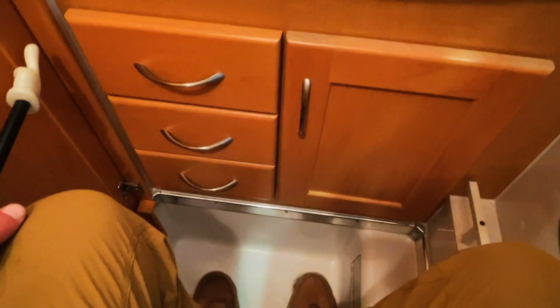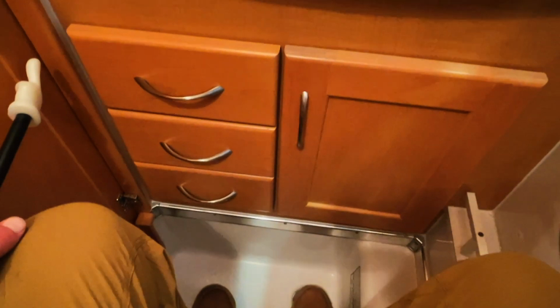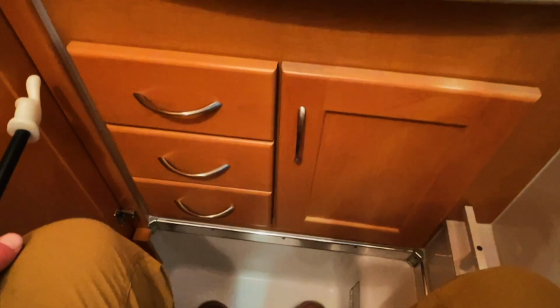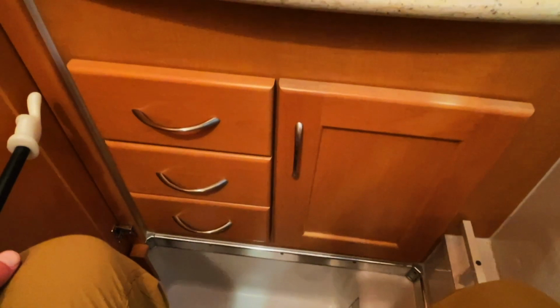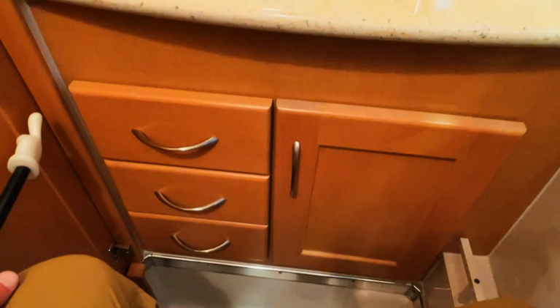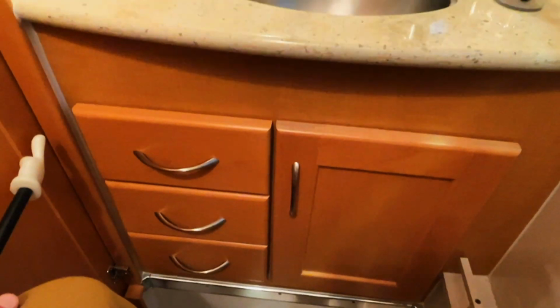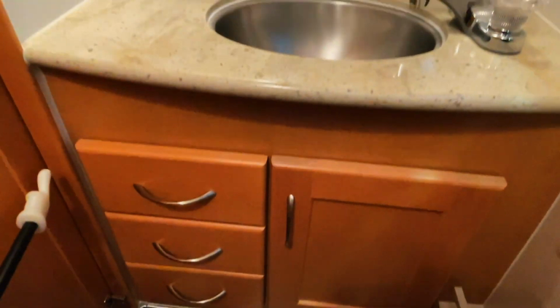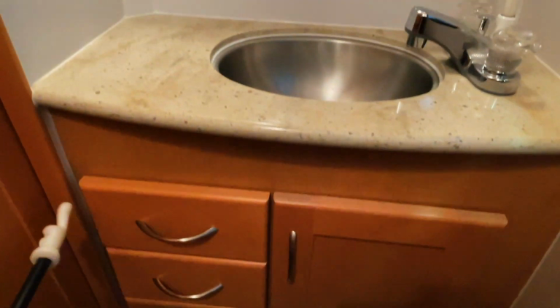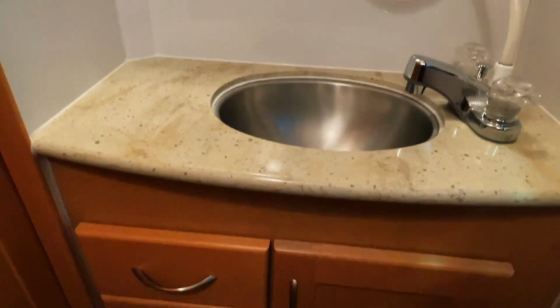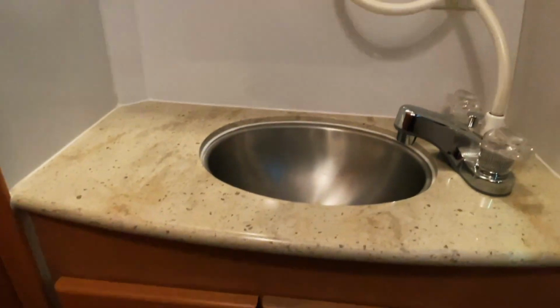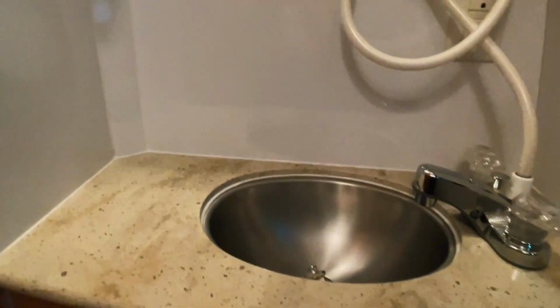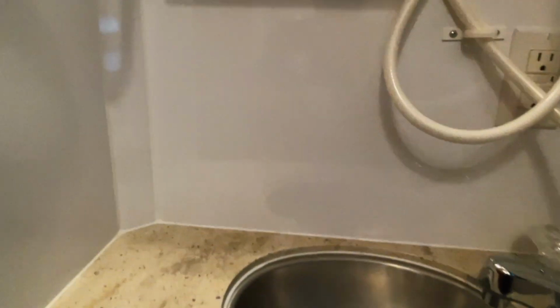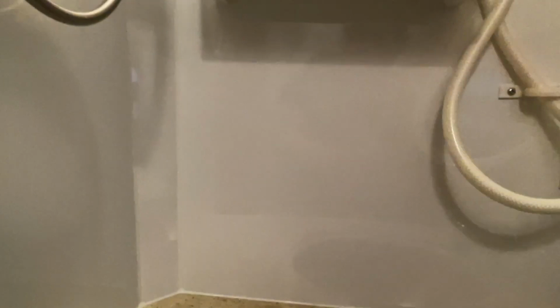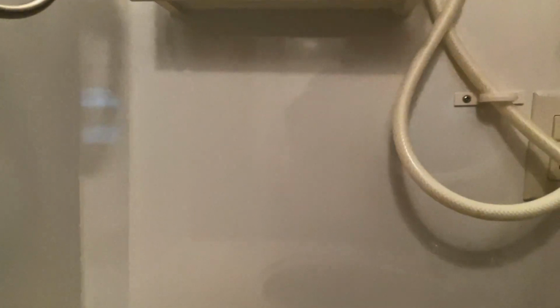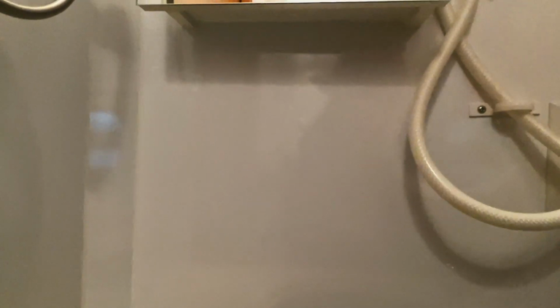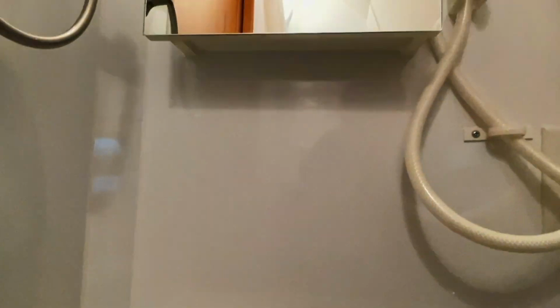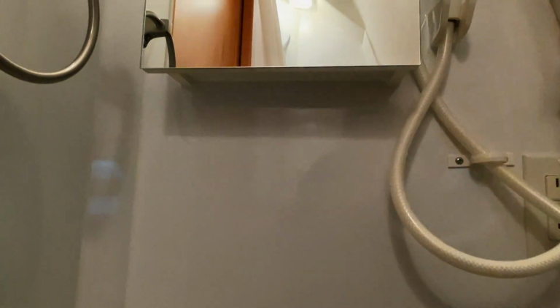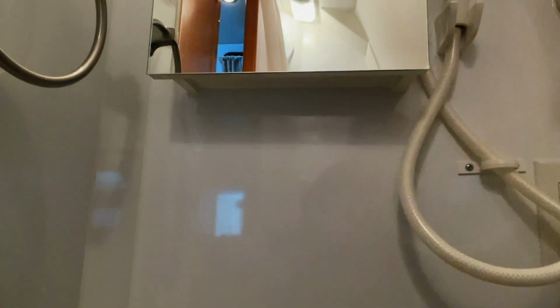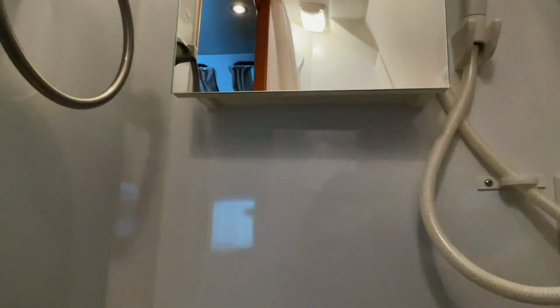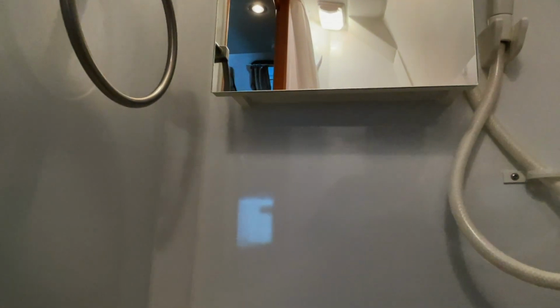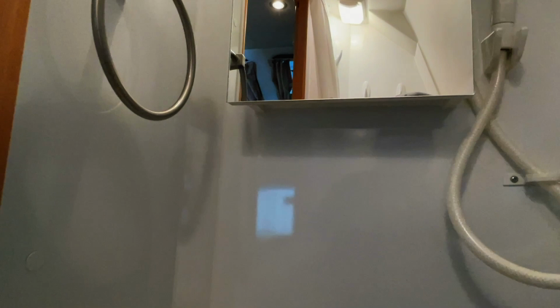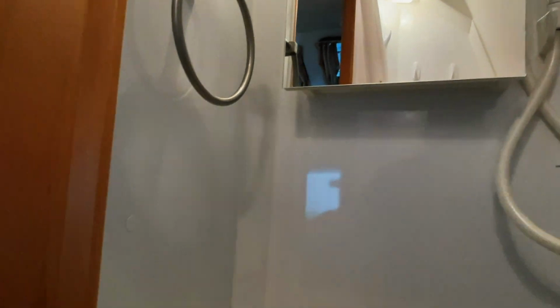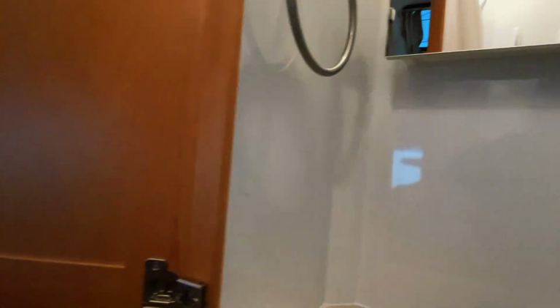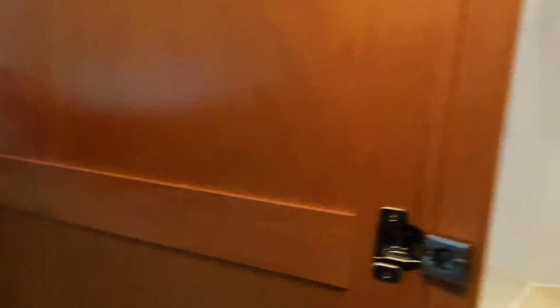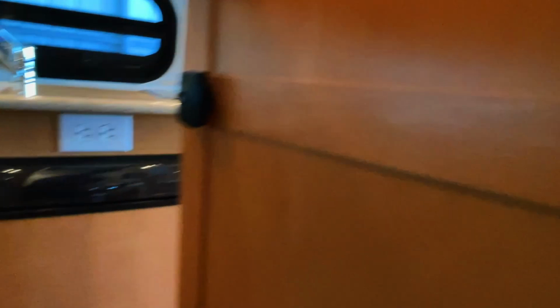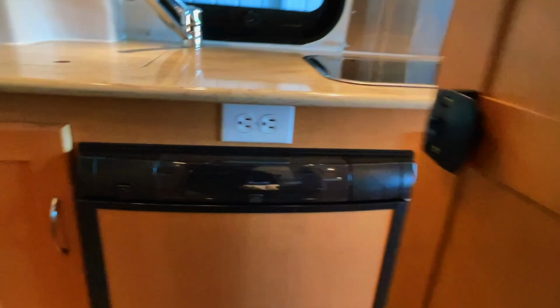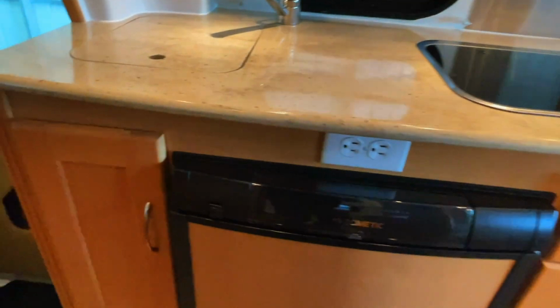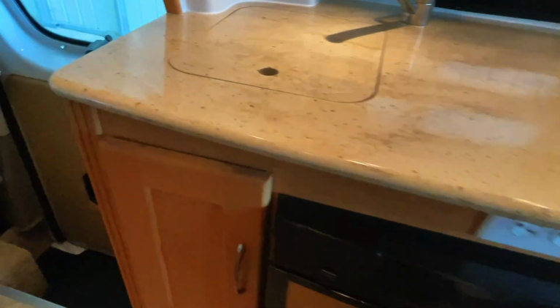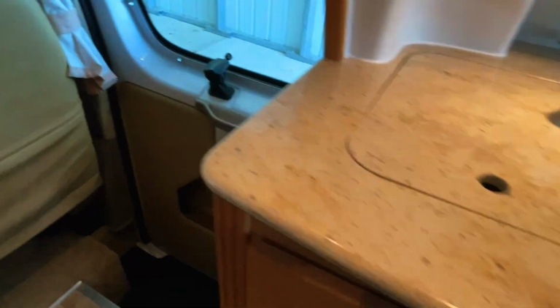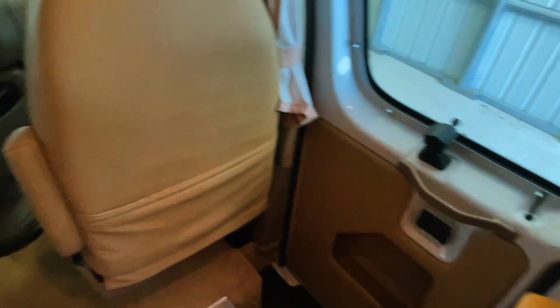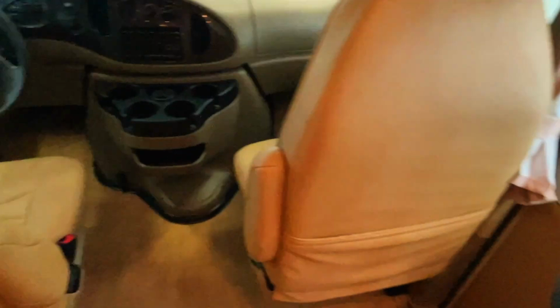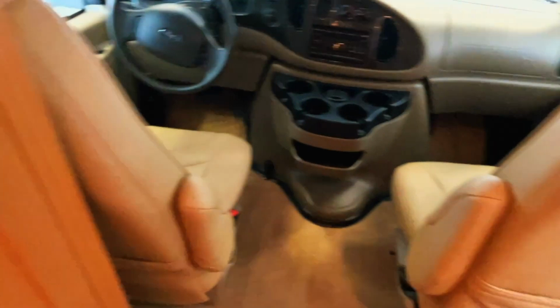Had a little camera malfunction, but here I am now sitting inside of the bathroom. While it's not as big as the Caesars Palace bathrooms, it's definitely serviceable. I'm 6'3", about 230 to 240 — so not a small guy.